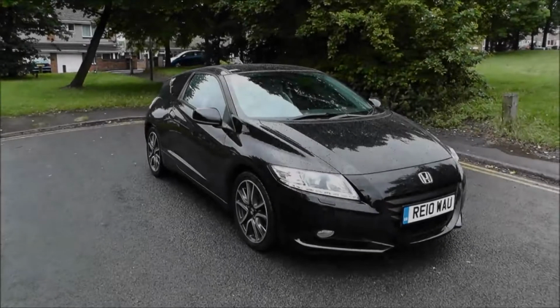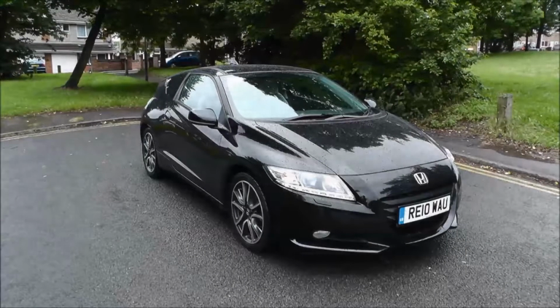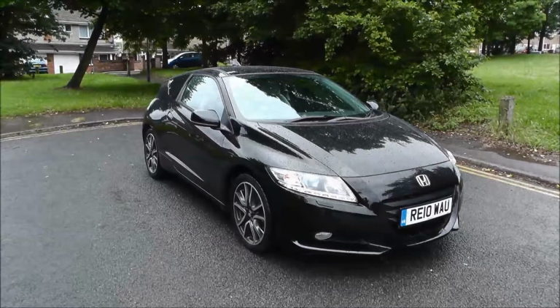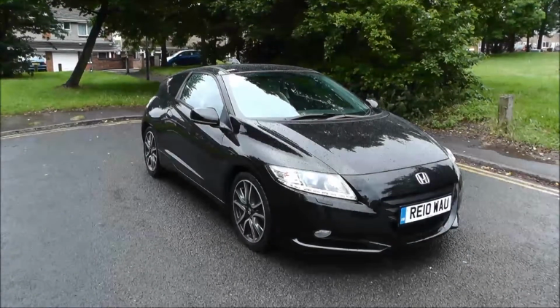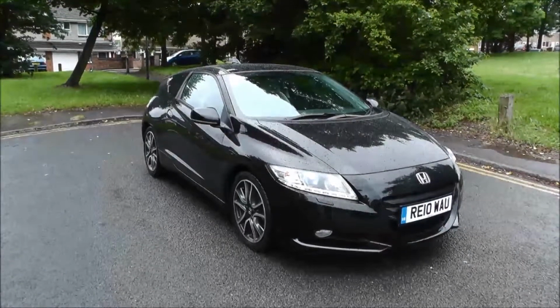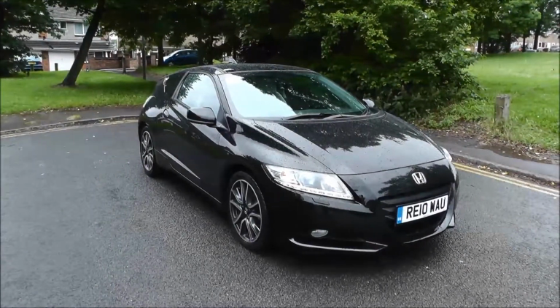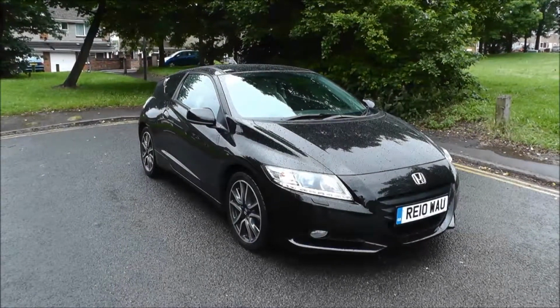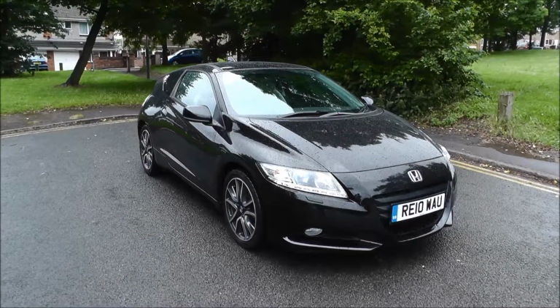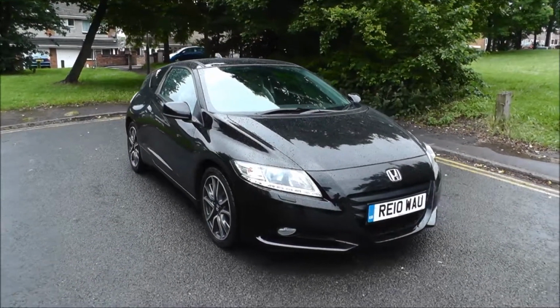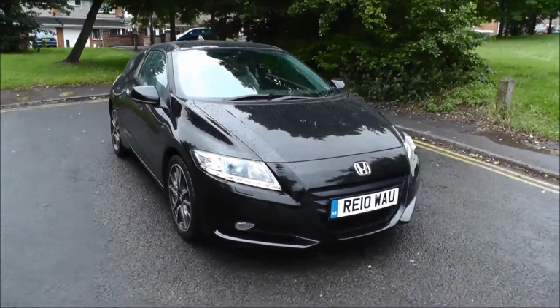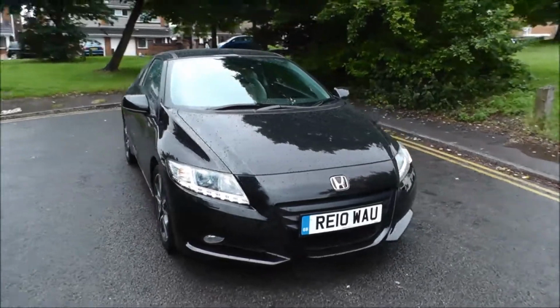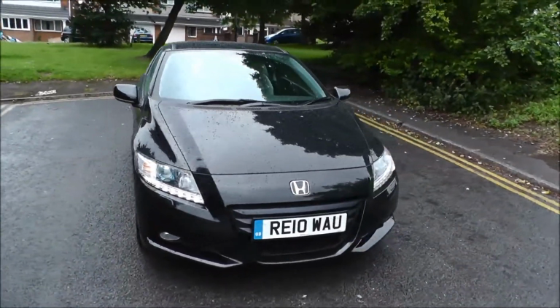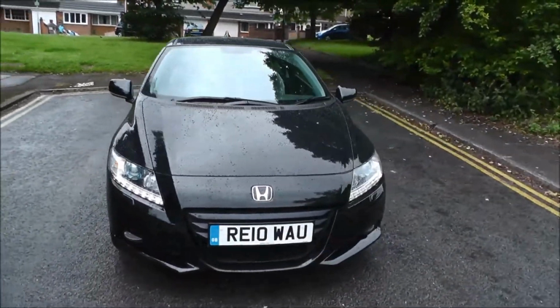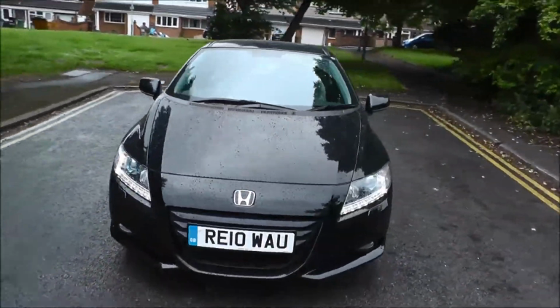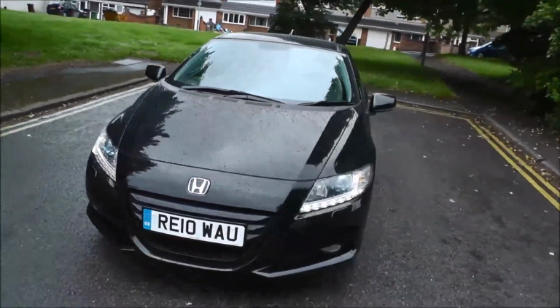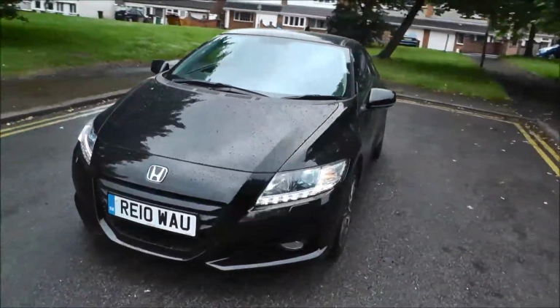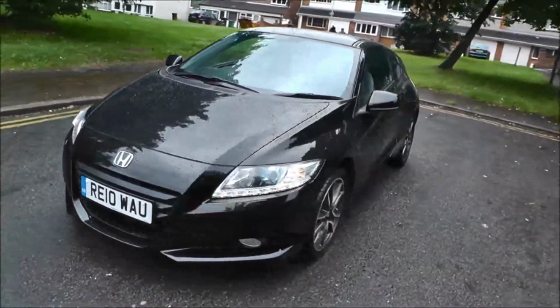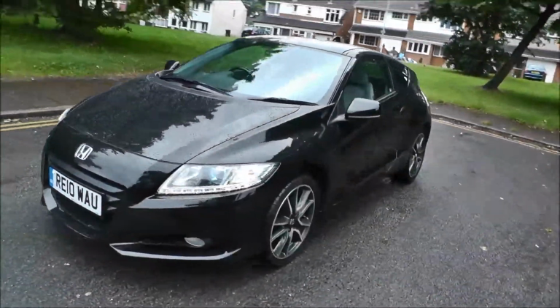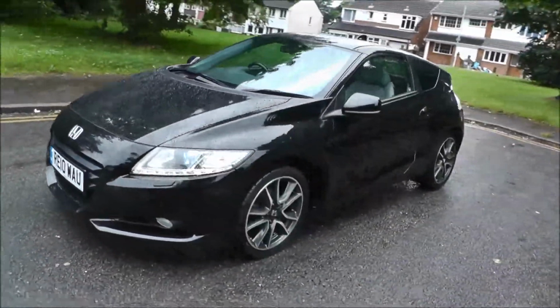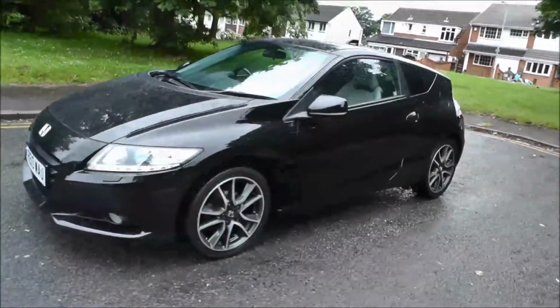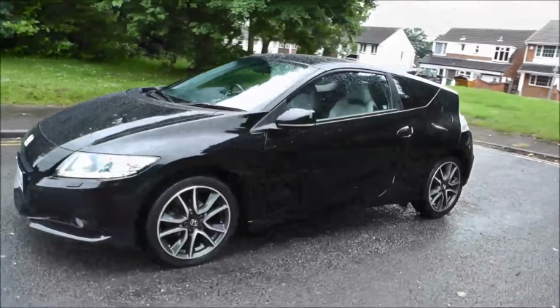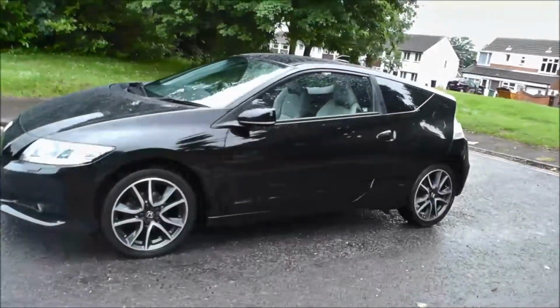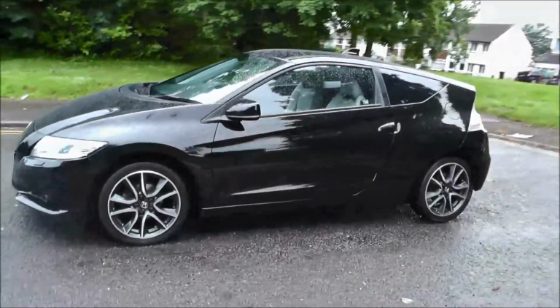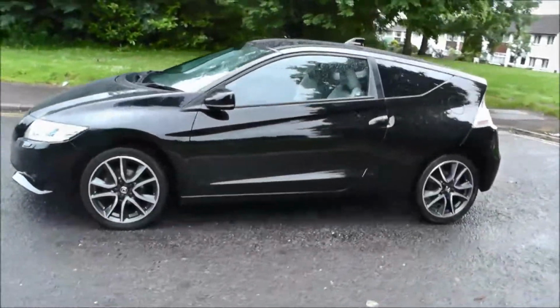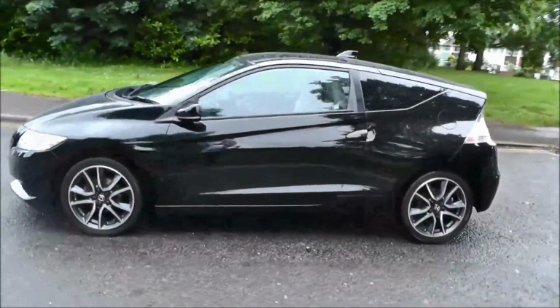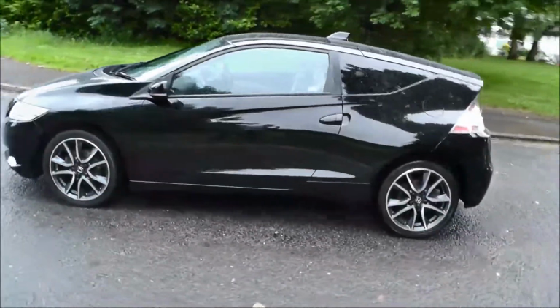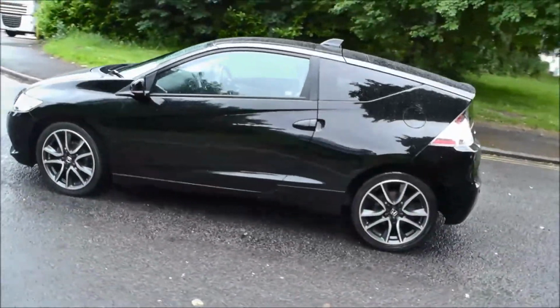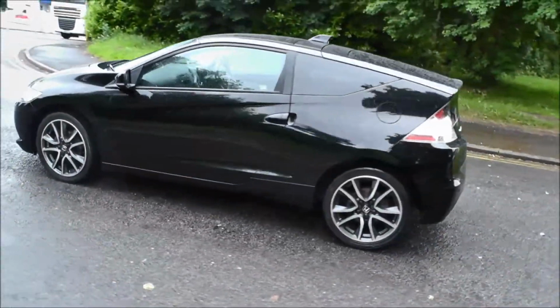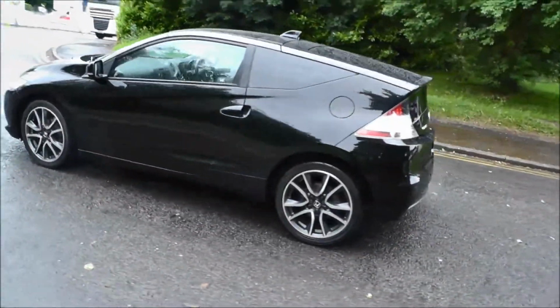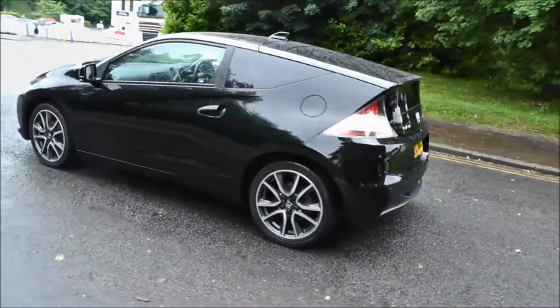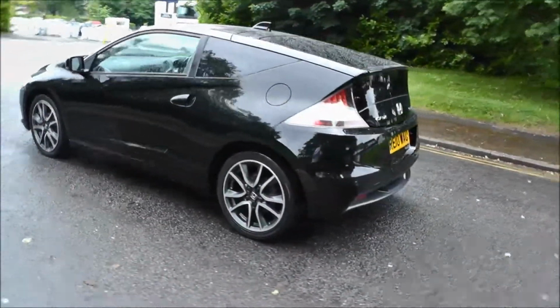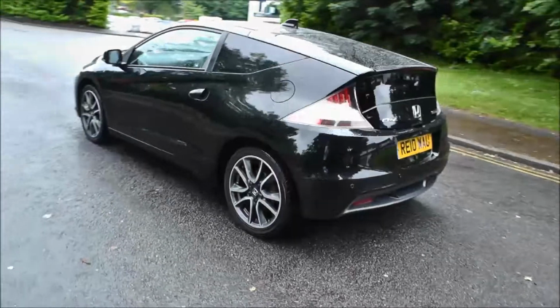Hello and welcome to British Honda Wolverhampton. Here we have a Honda CR-Z 1.5 IMA GT 3-door, finished in crystal black, registered in 2010 on a 10-plate. This vehicle has covered 28,000 miles, it has a 6-speed manual gearbox, and the road tax for 12 months costs just £20.